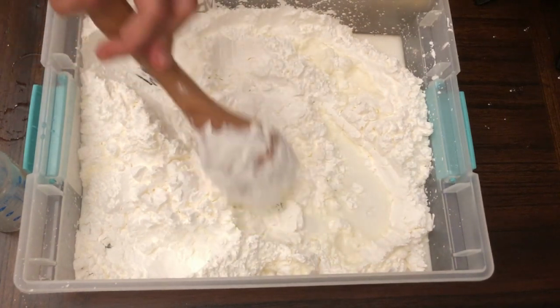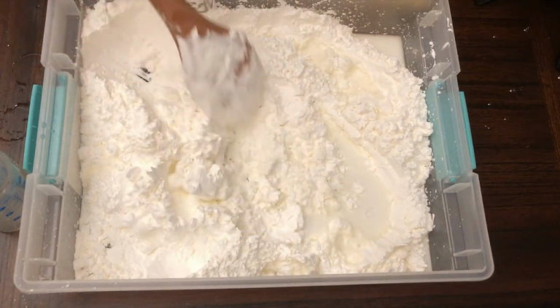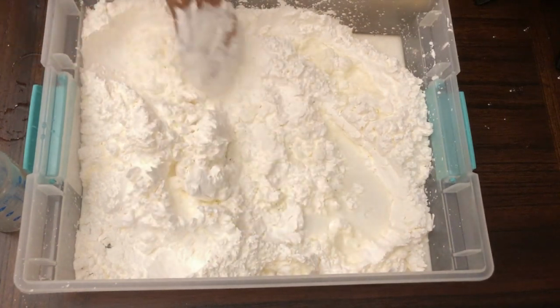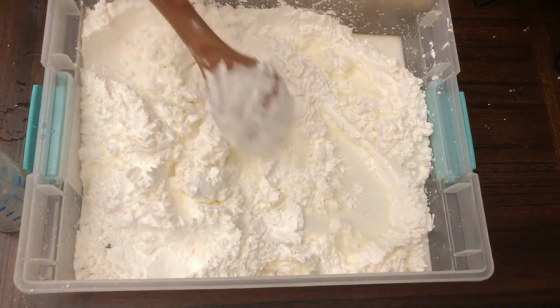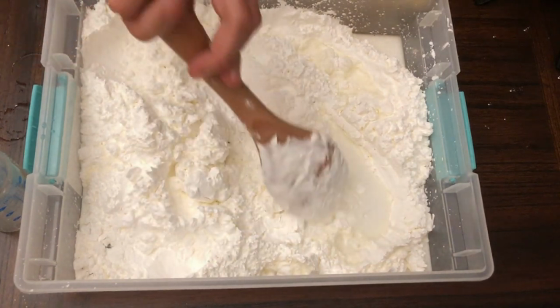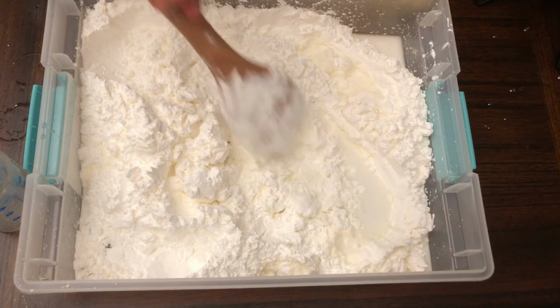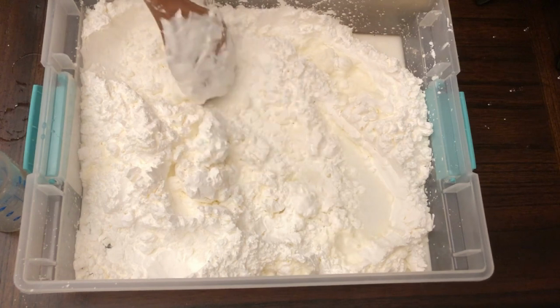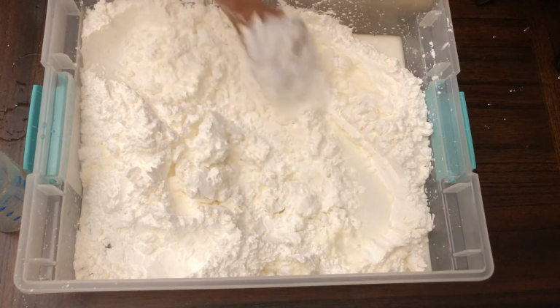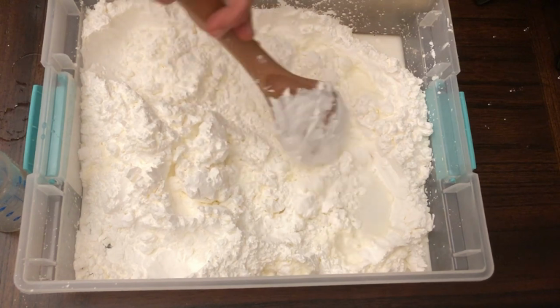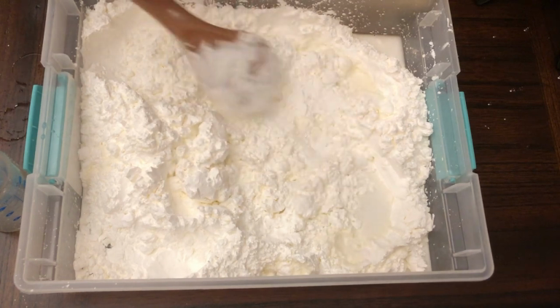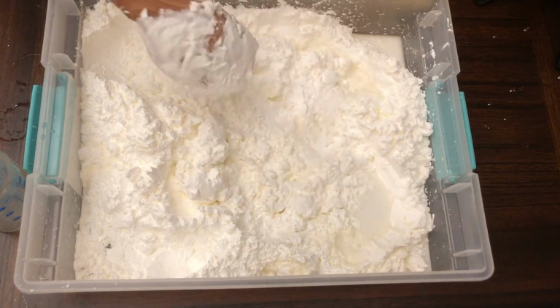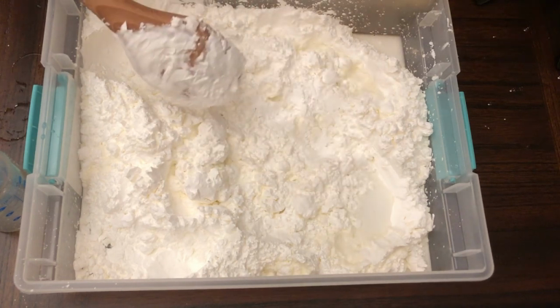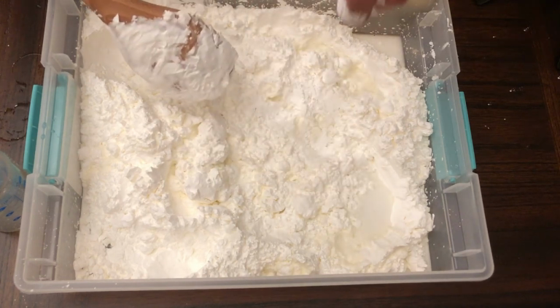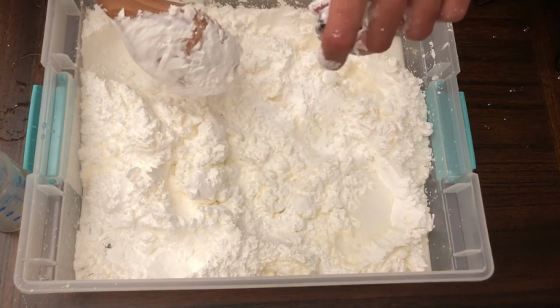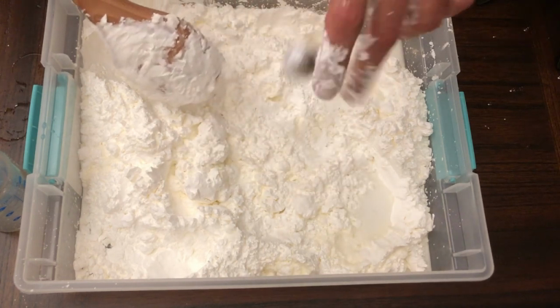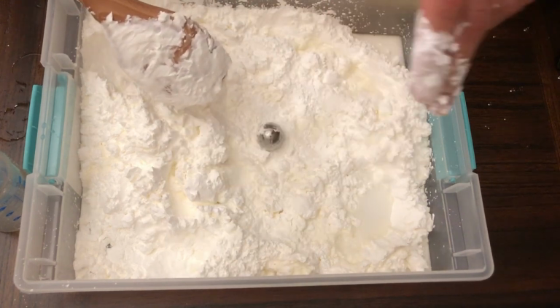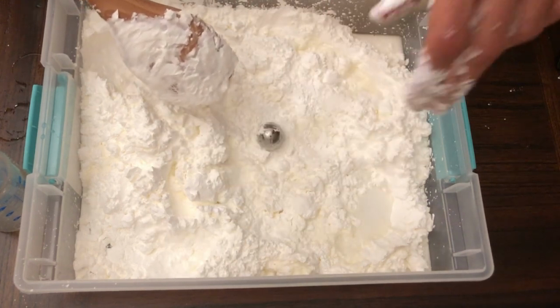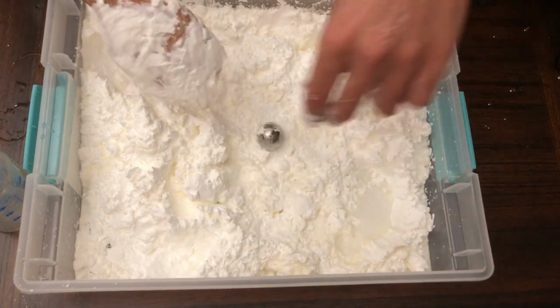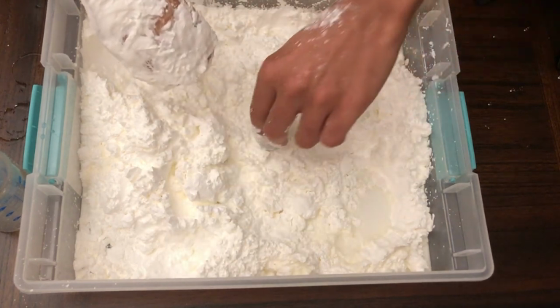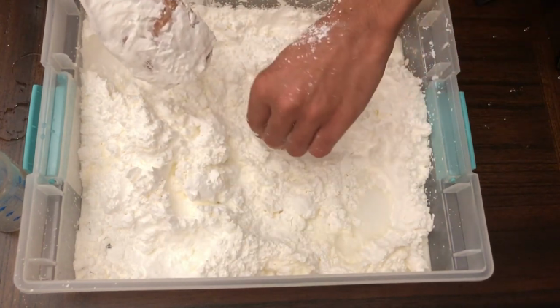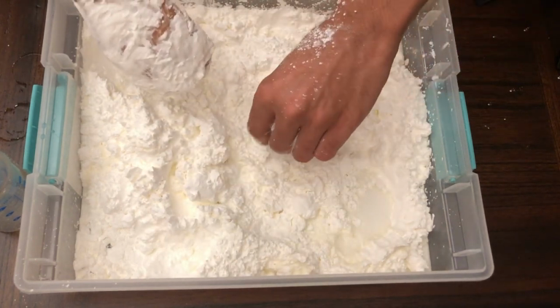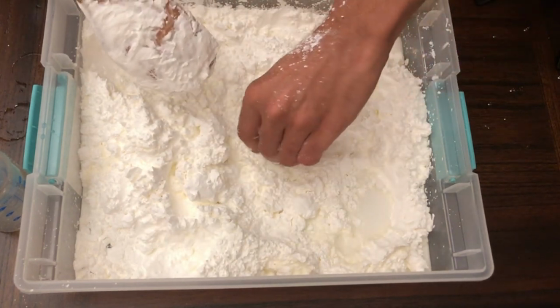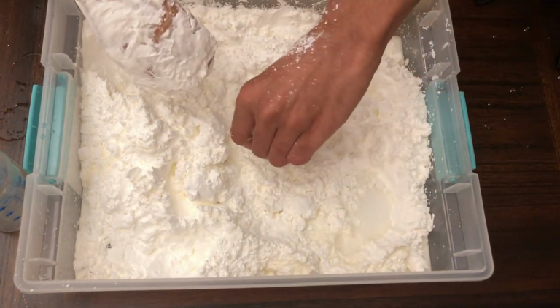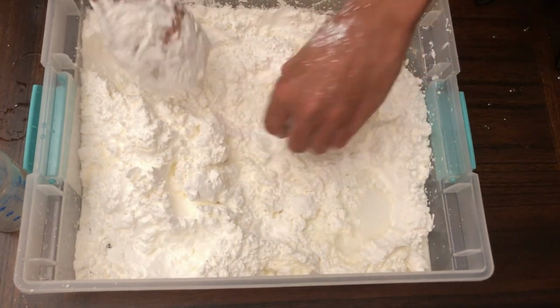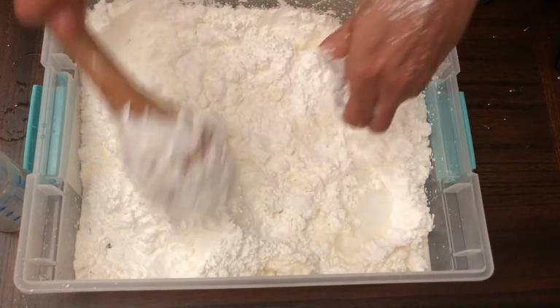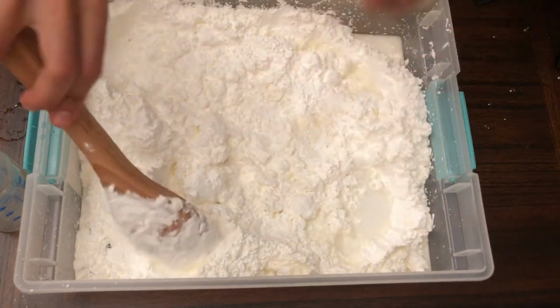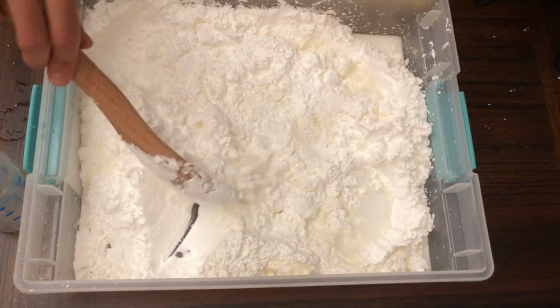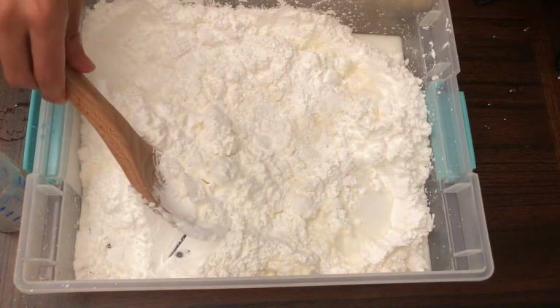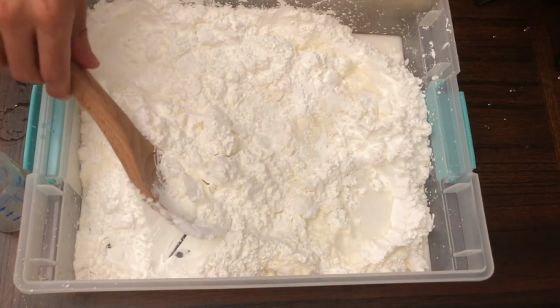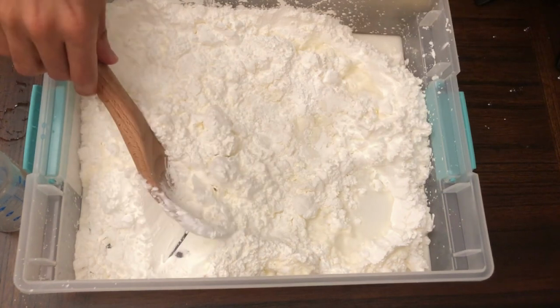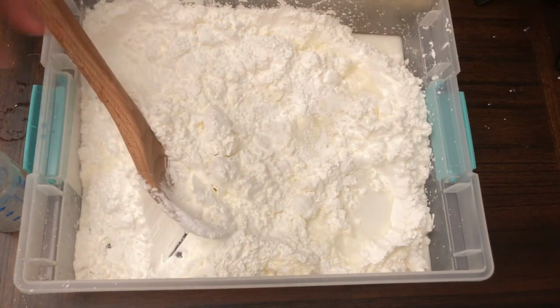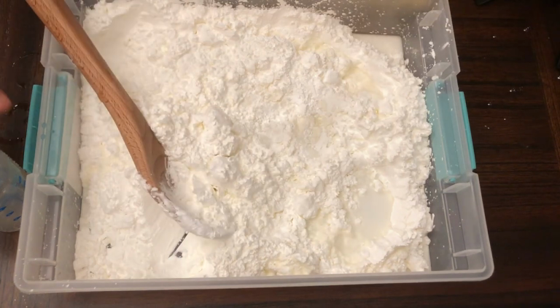I want it to be nice and uniform. What's the ball doing? It's still kind of just staying flat on top of the powder.